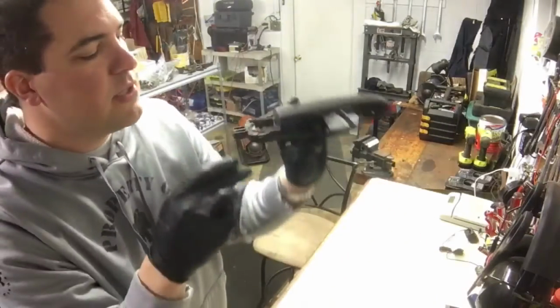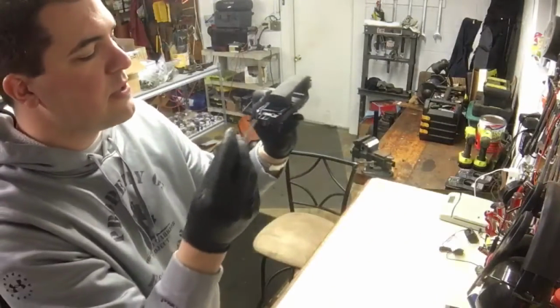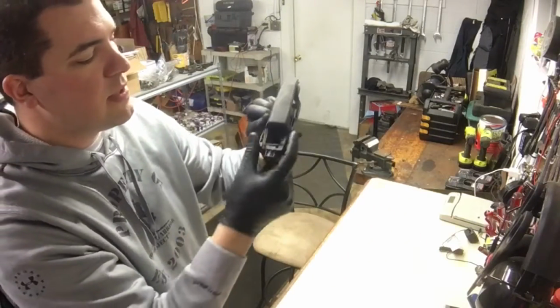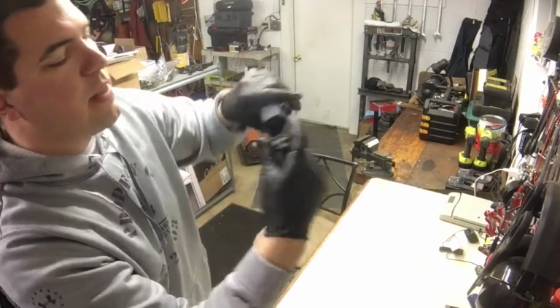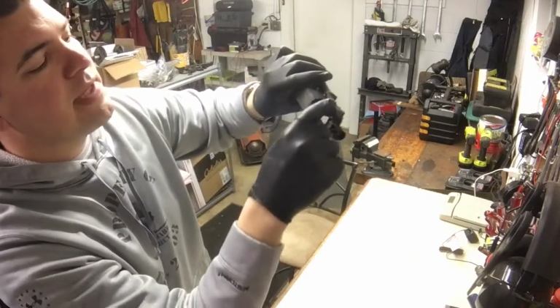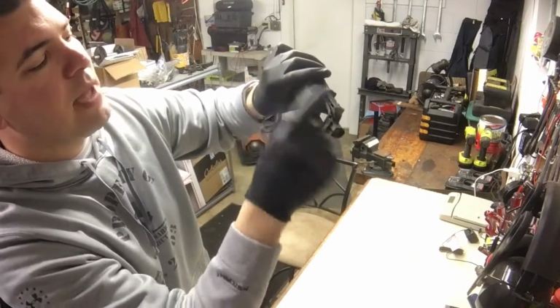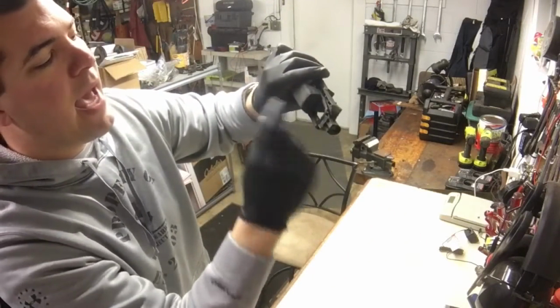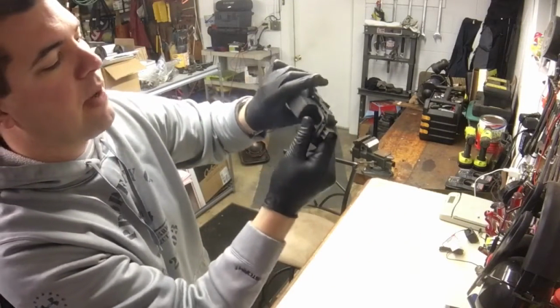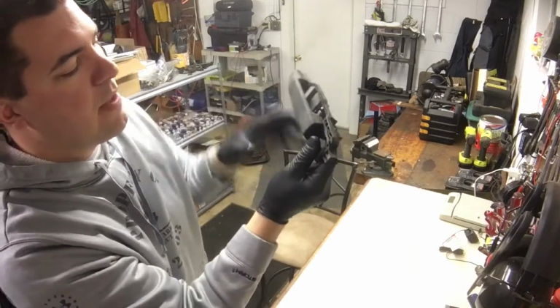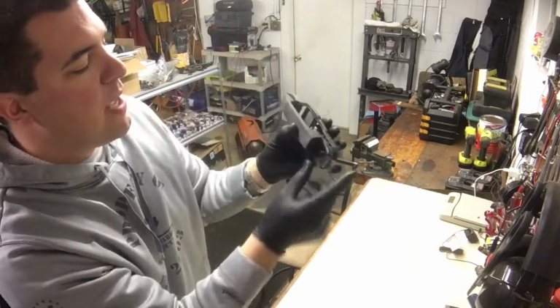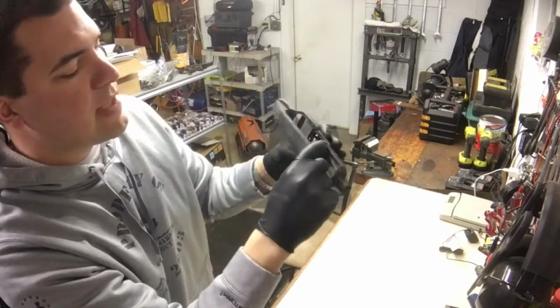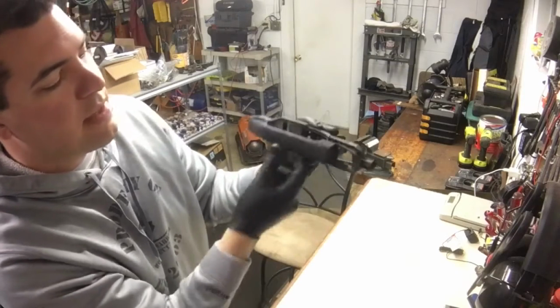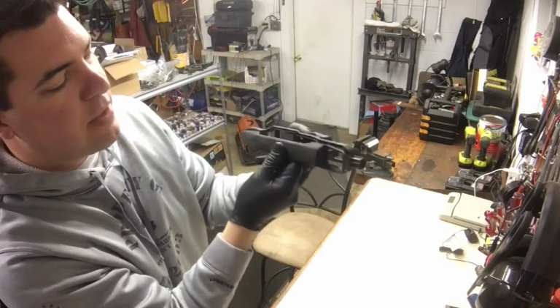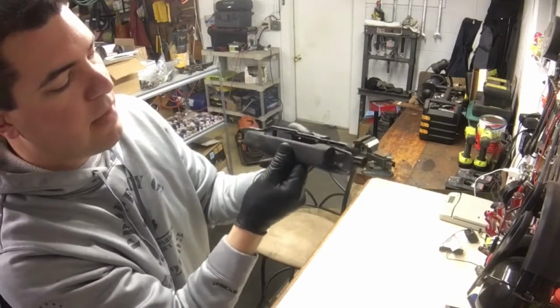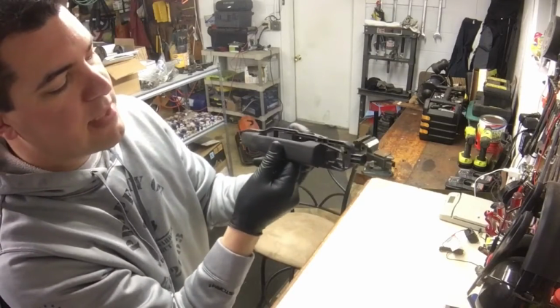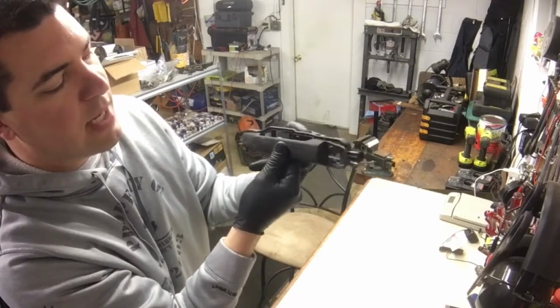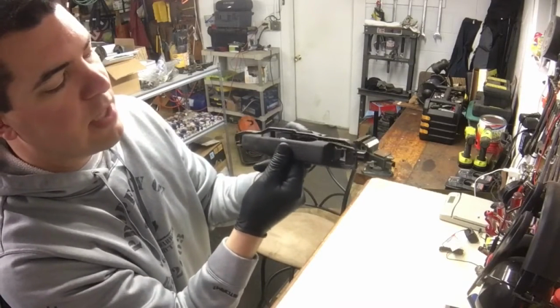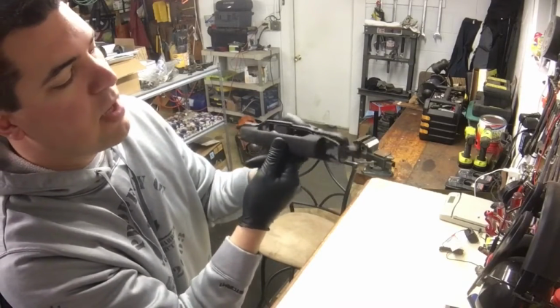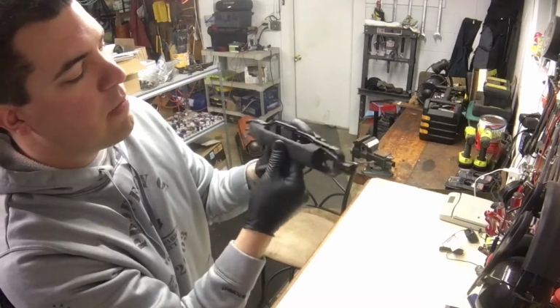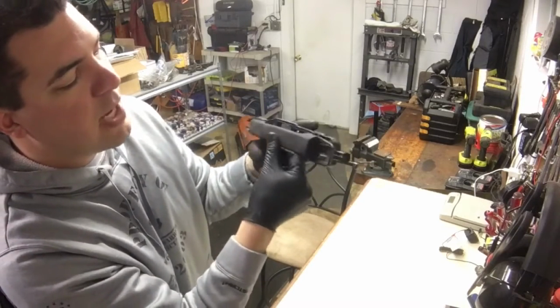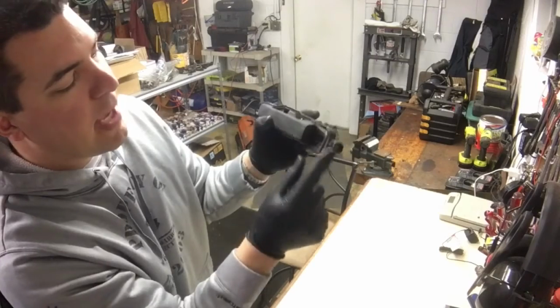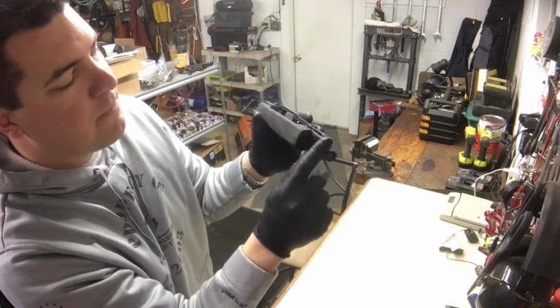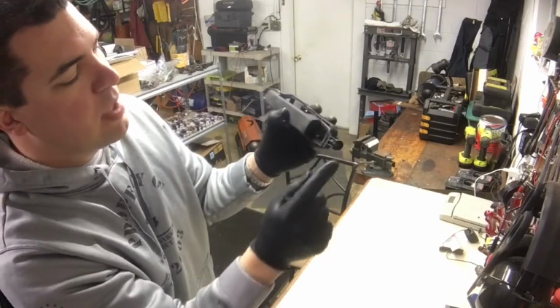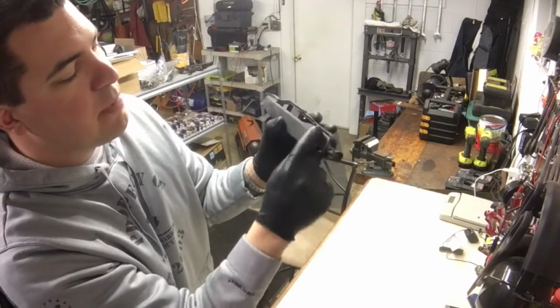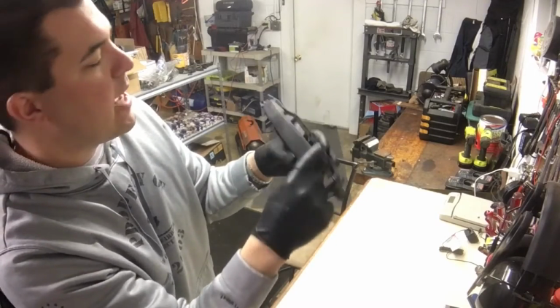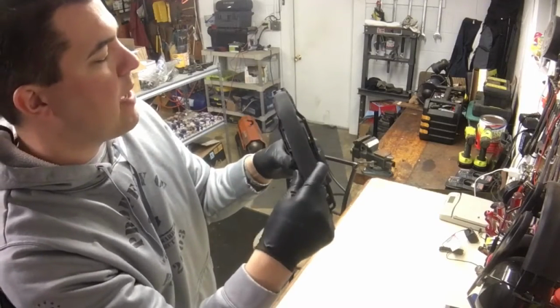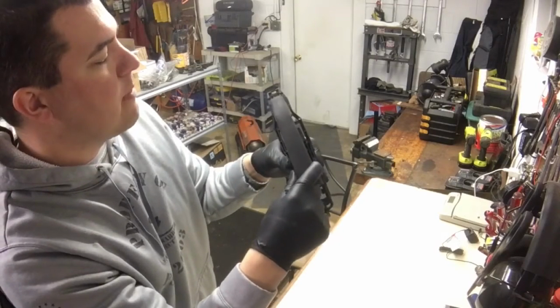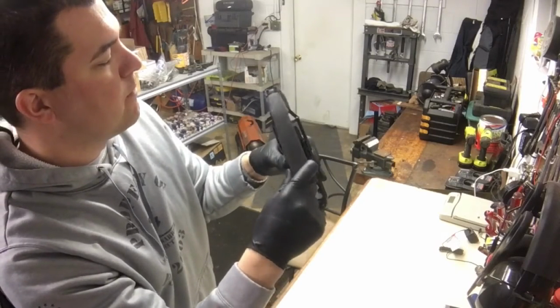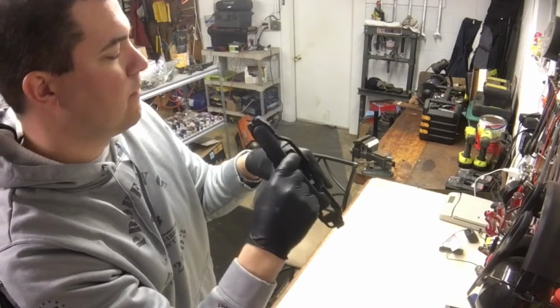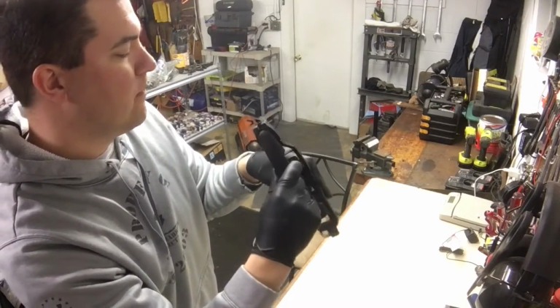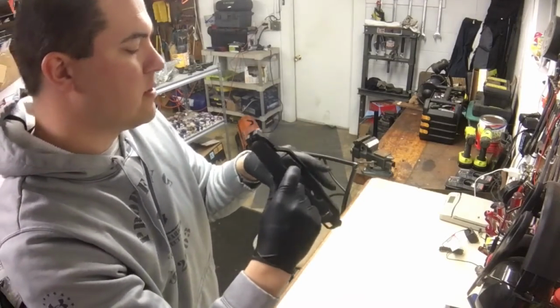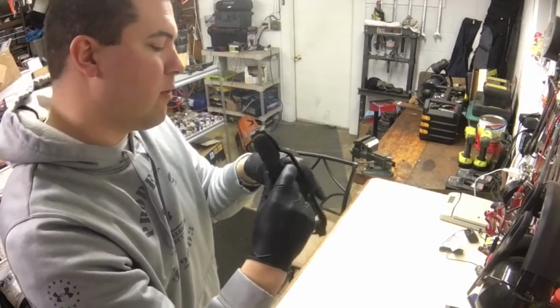Once you loosen that, it releases that black cap. That's how you get this handle in and out. Then once you put your handle back in, you're going to put that black cap back on and get this to move forward.